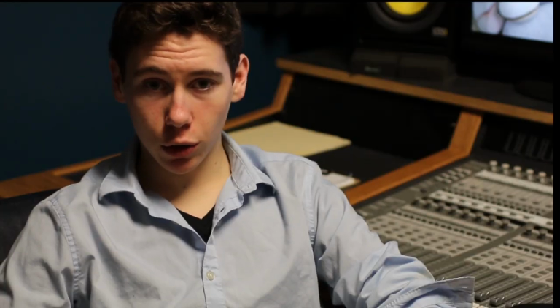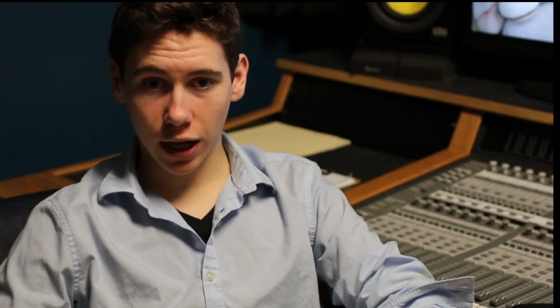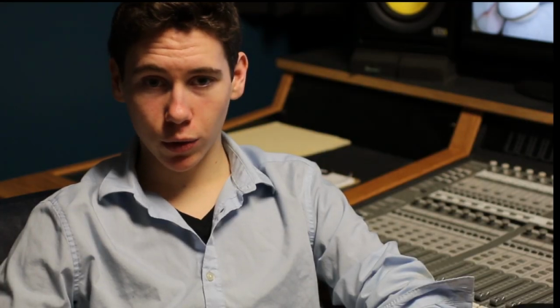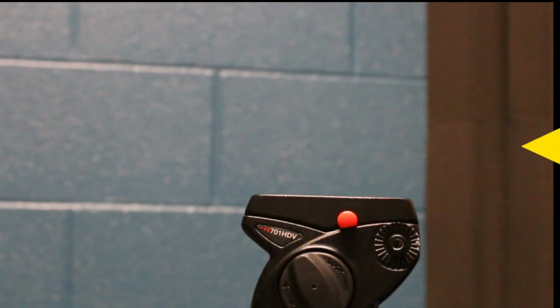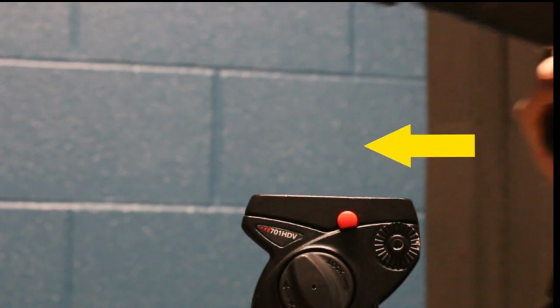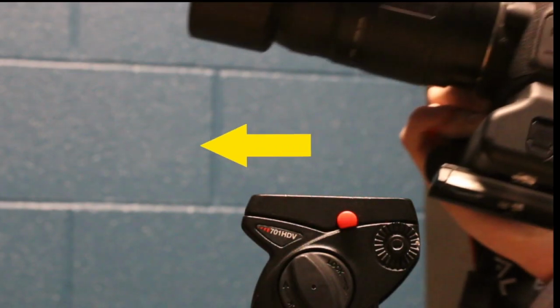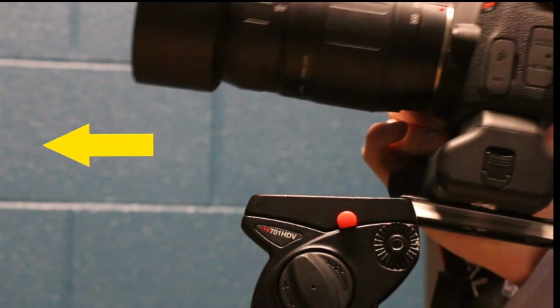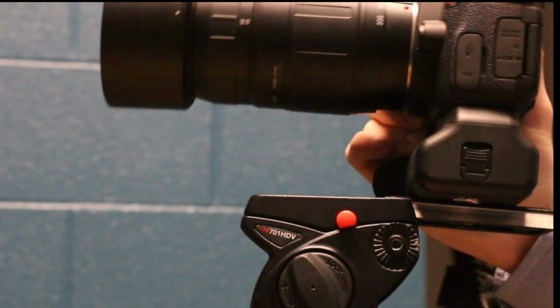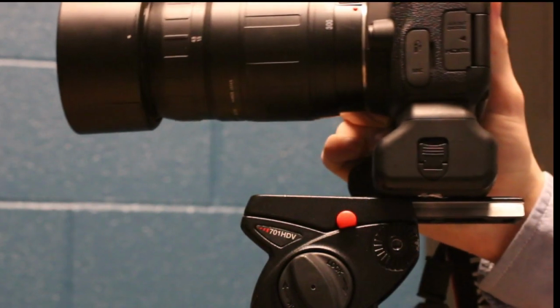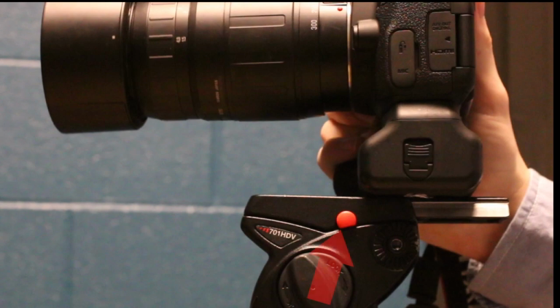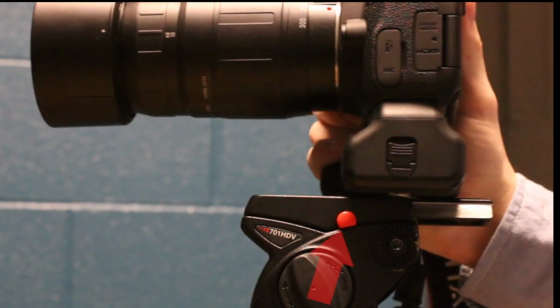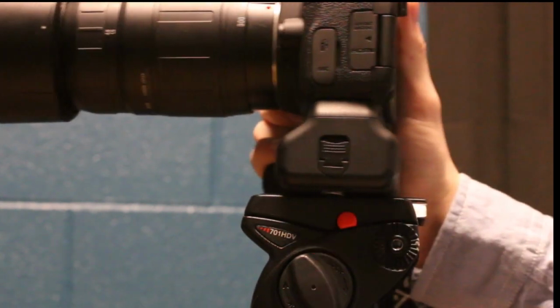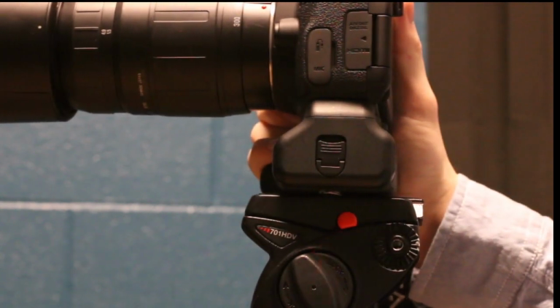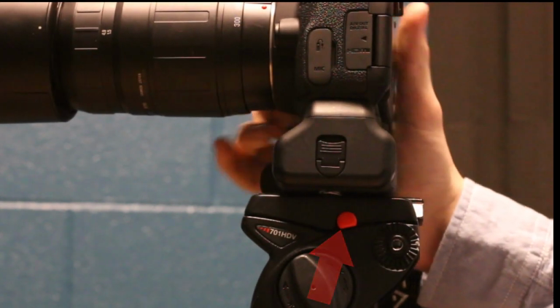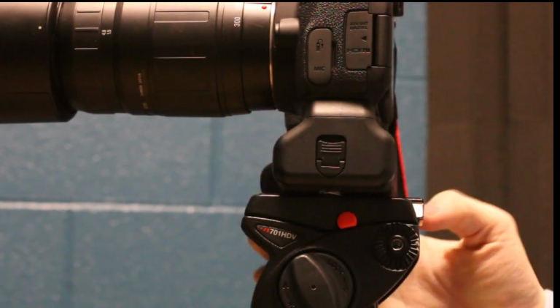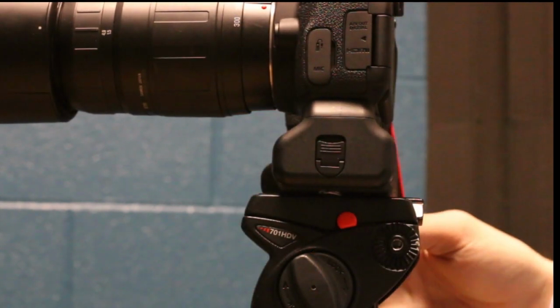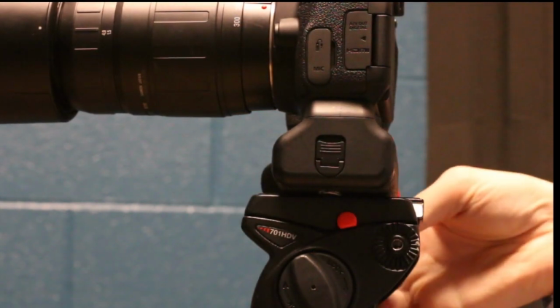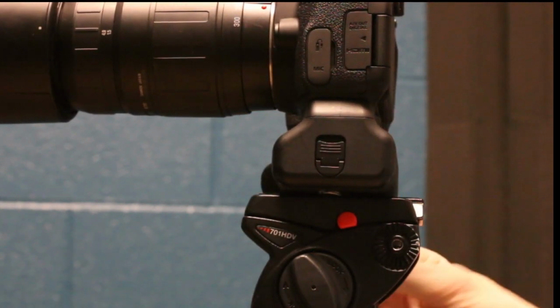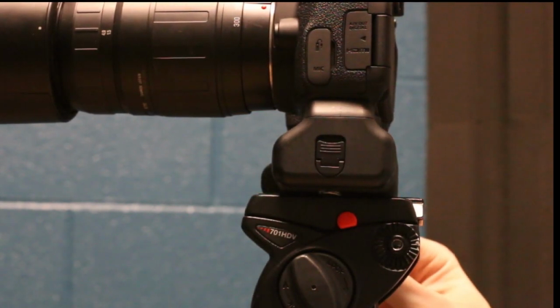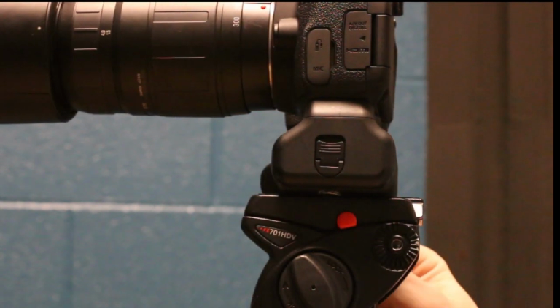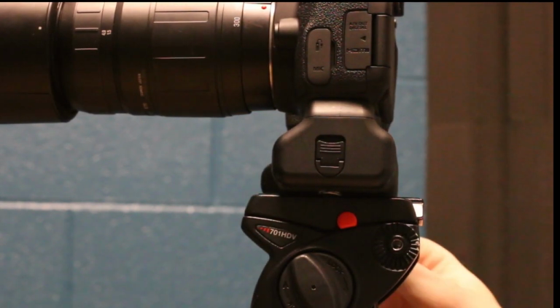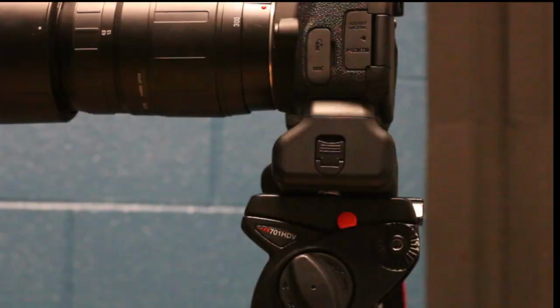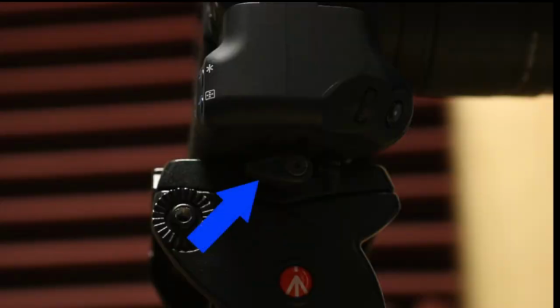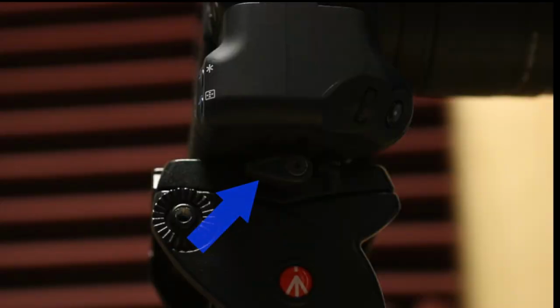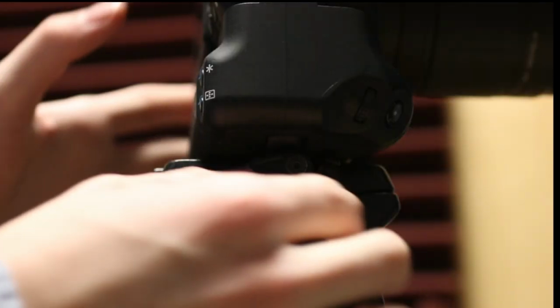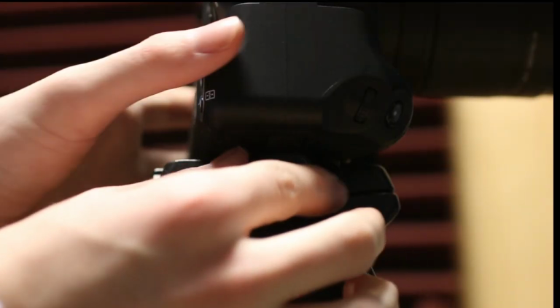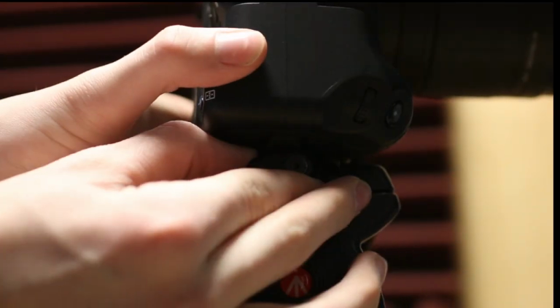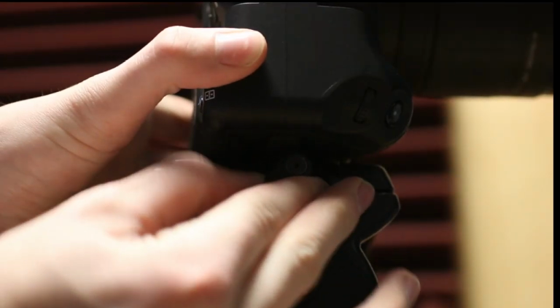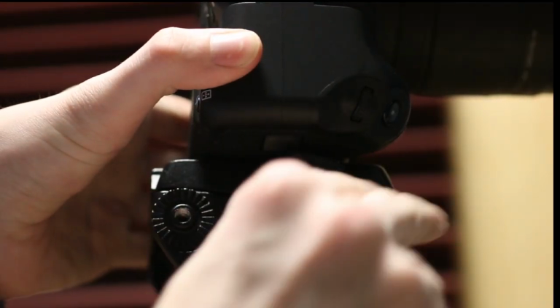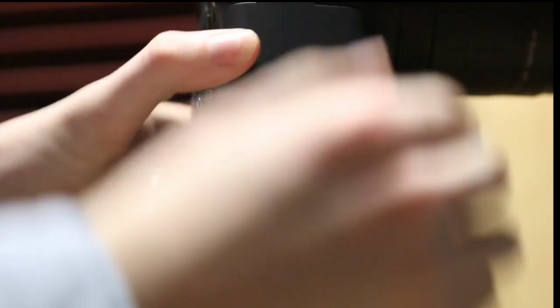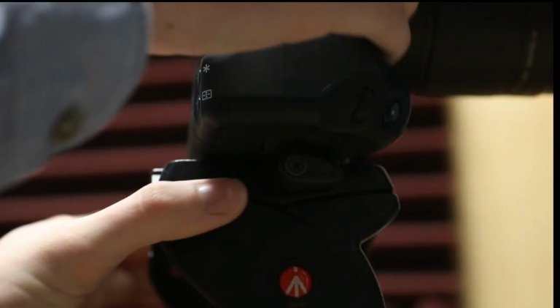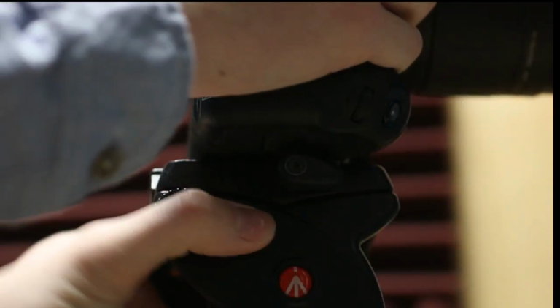Slowly slide your release plate into the top of your tripod until the red knob clicks. Then twist and tighten the knob on the side of your tripod and you're done. To remove, release and untighten the knob, press the red button and slide out.